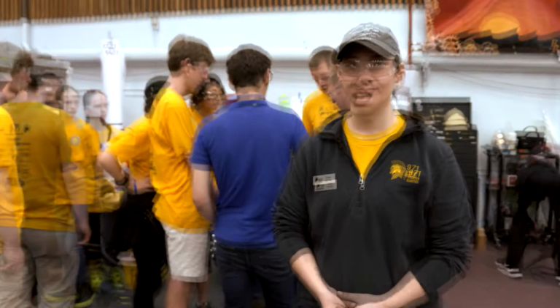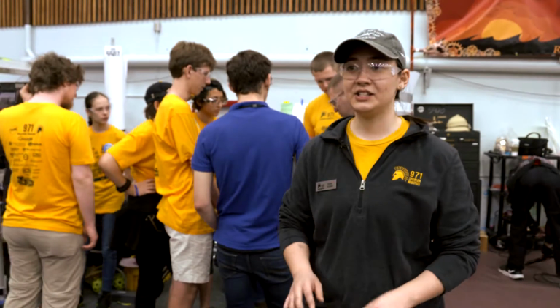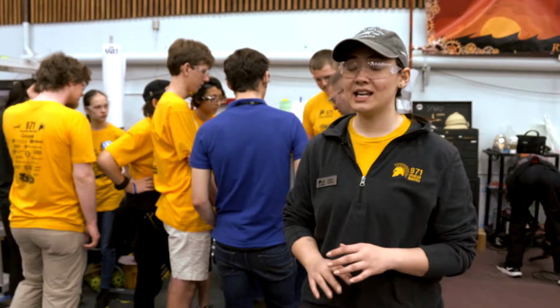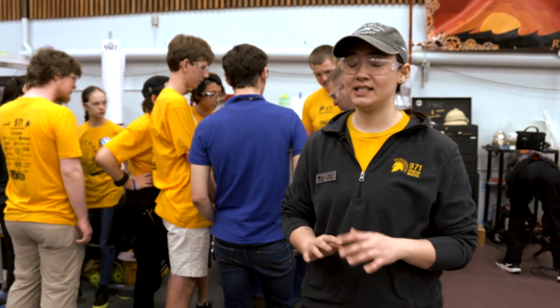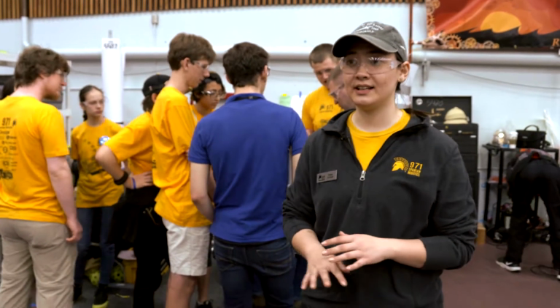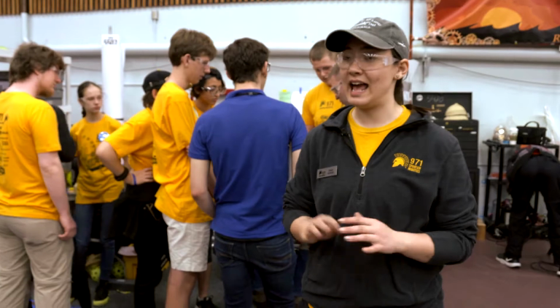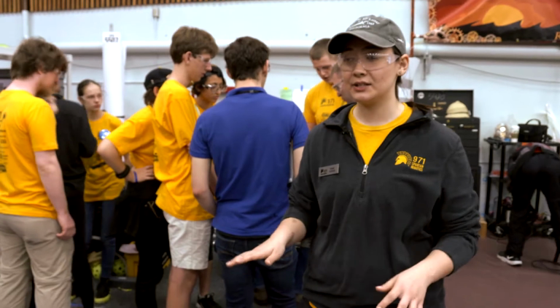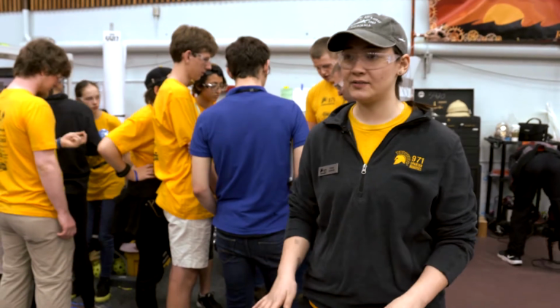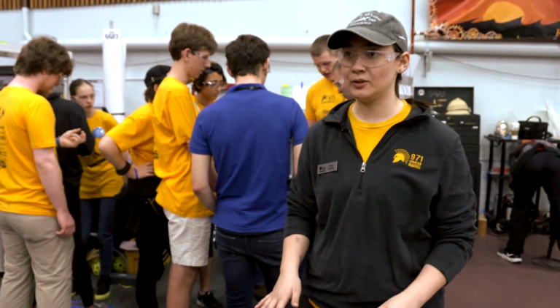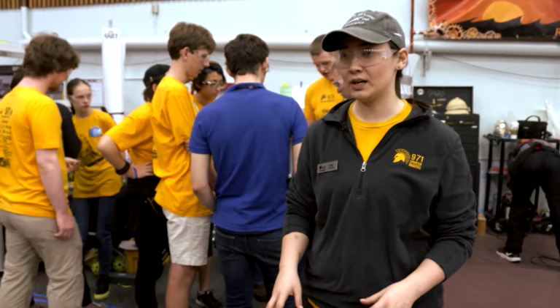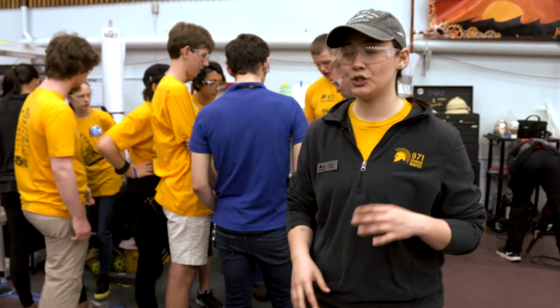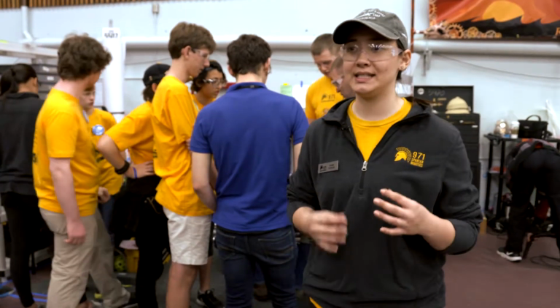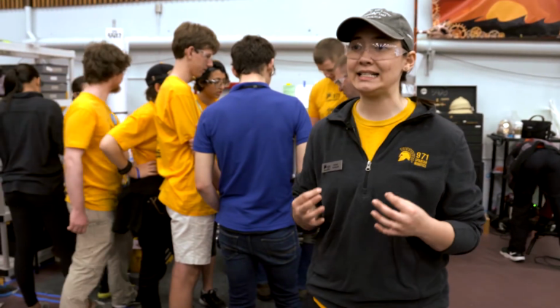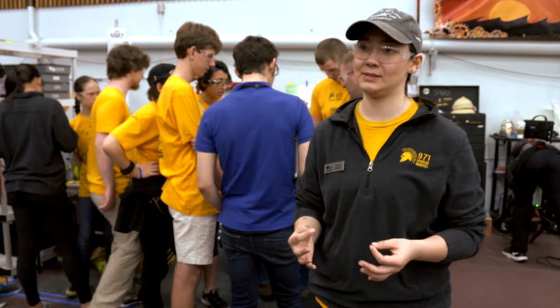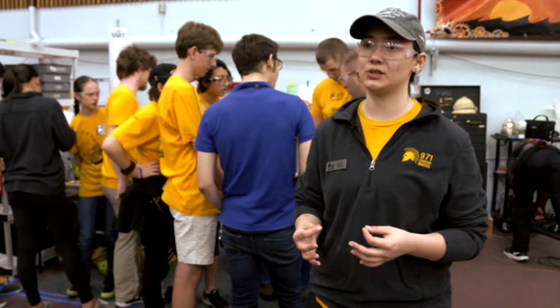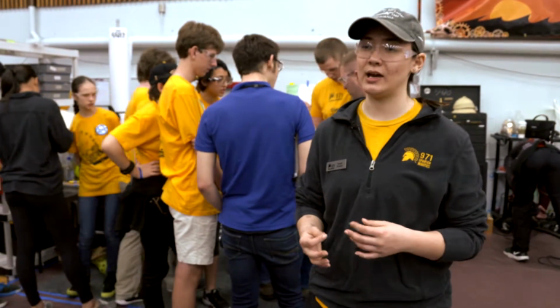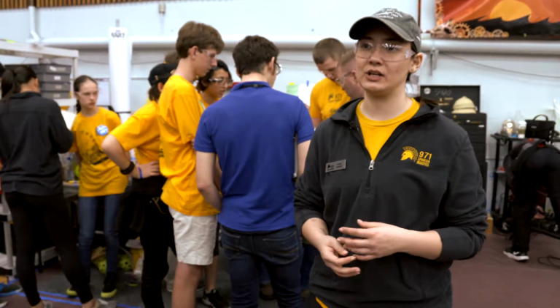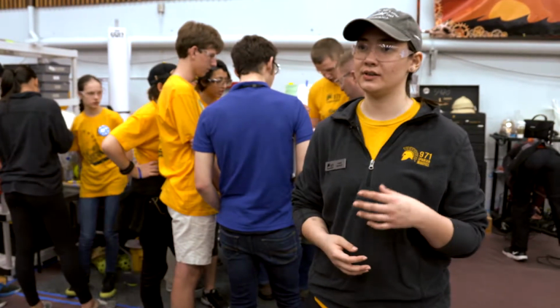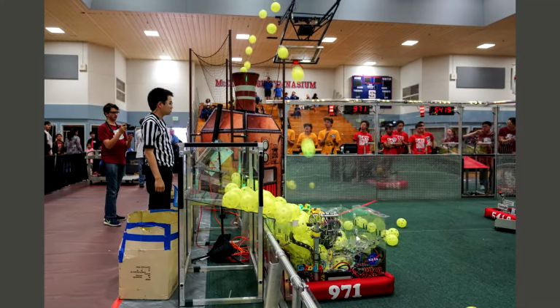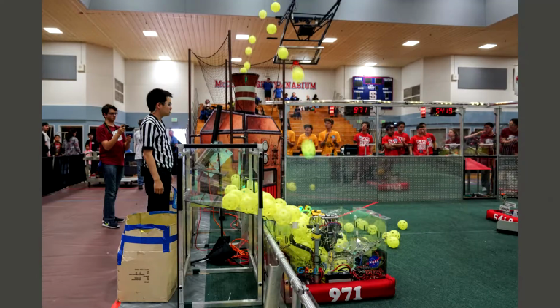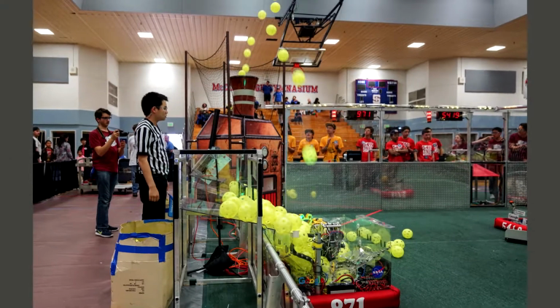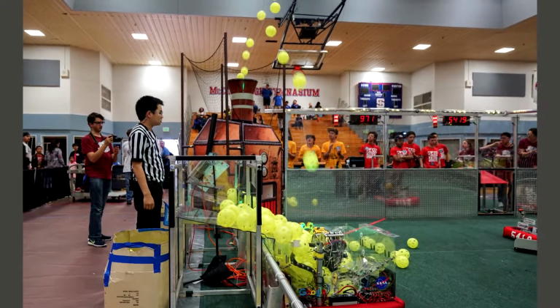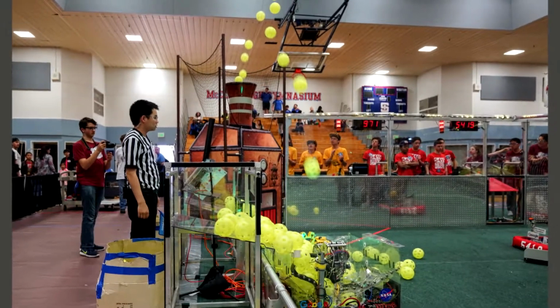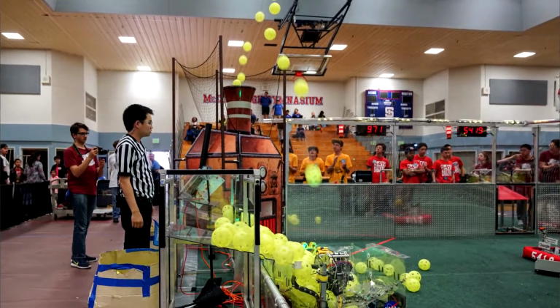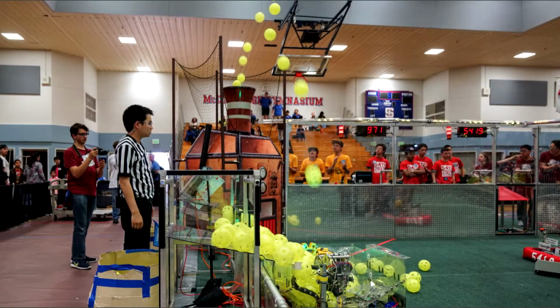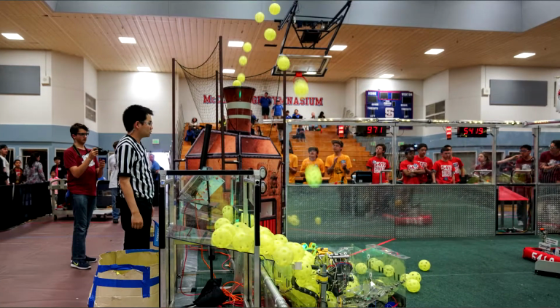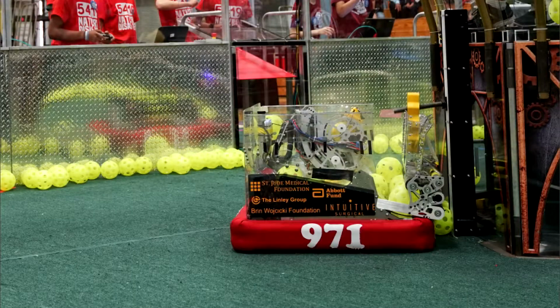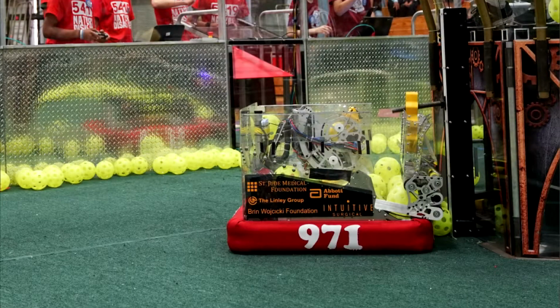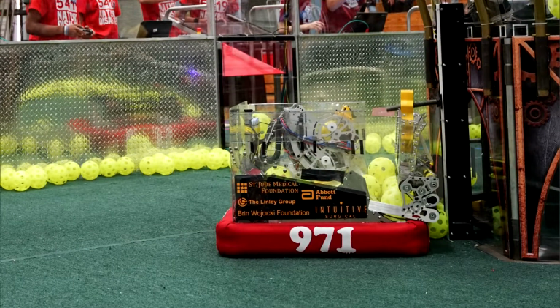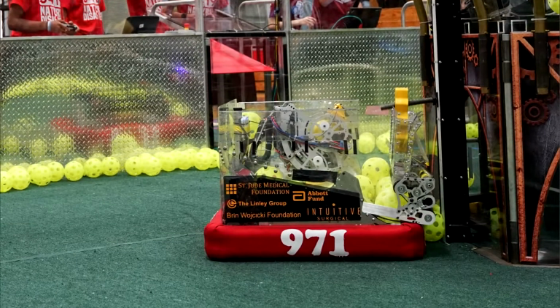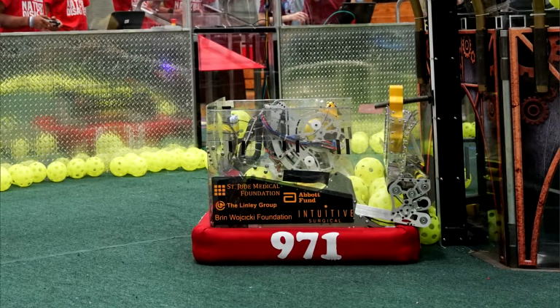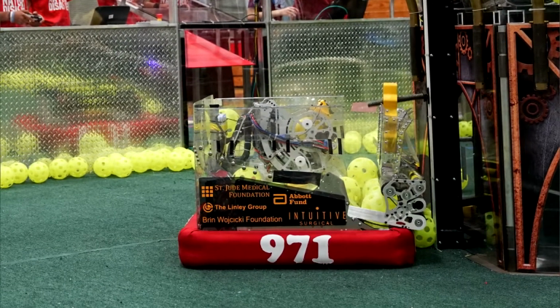This year's game is different than any other game I've seen before. There are two distinct aspects to a game: there's these five-inch diameter wiffle balls called Fuel, and then we have these game pieces called Gears.